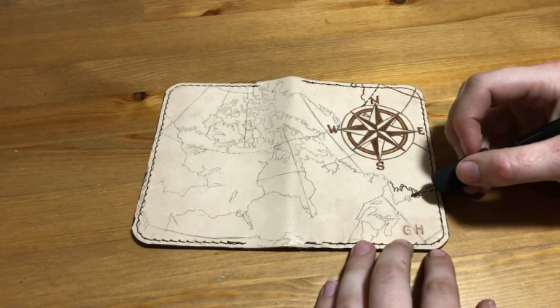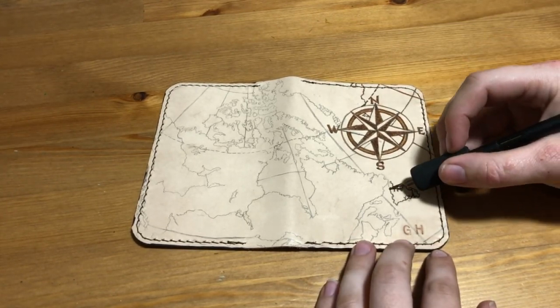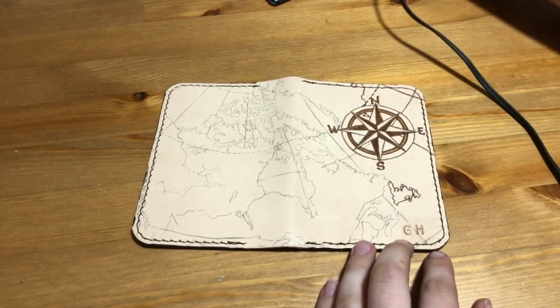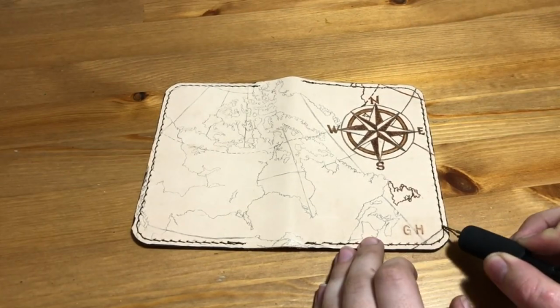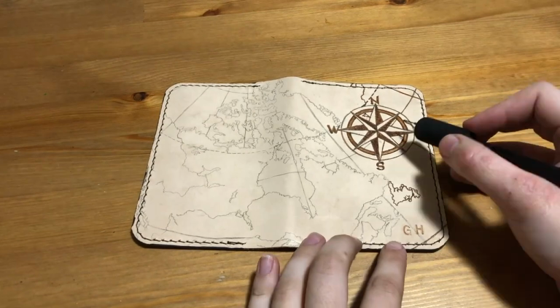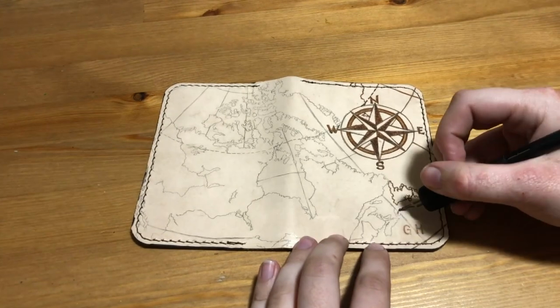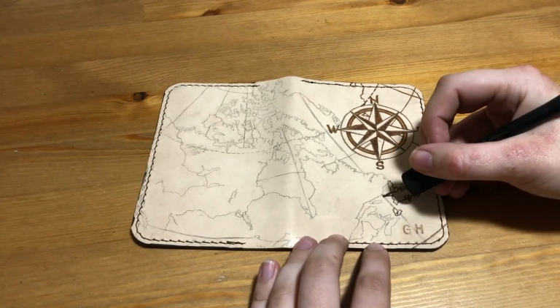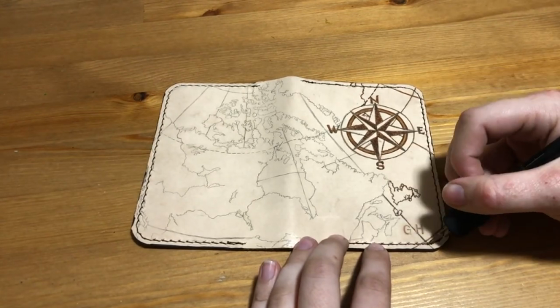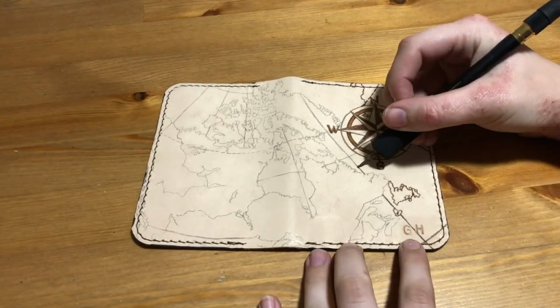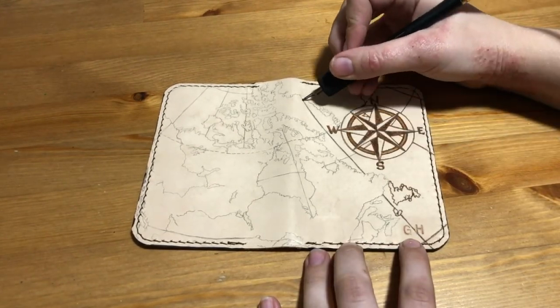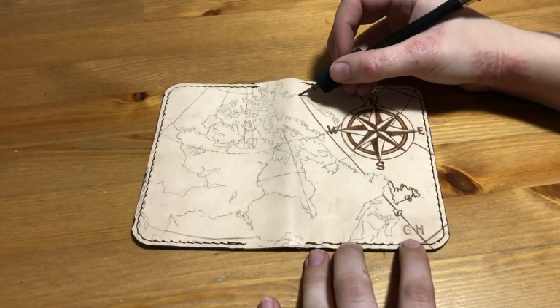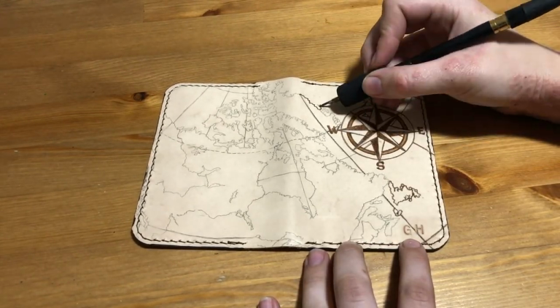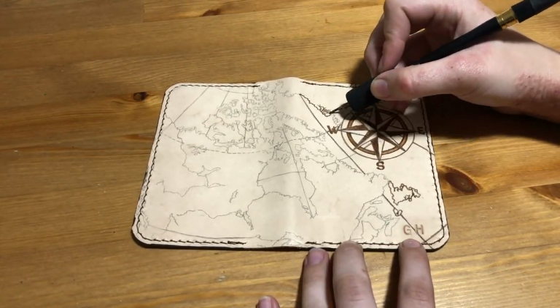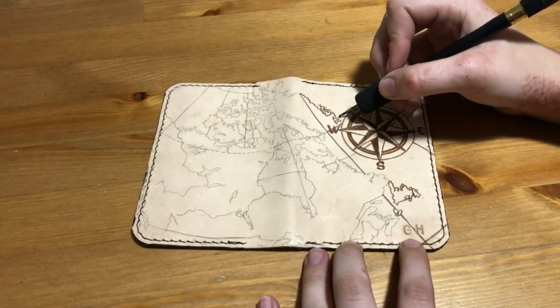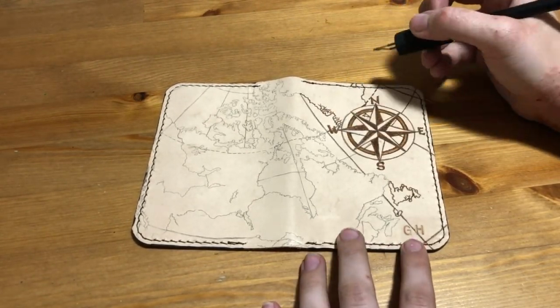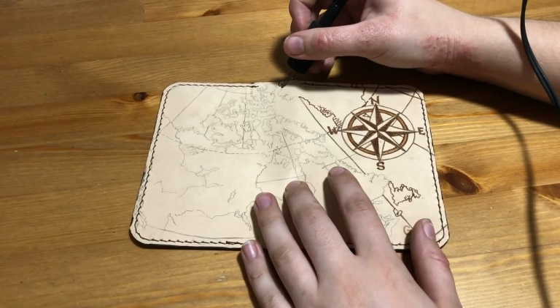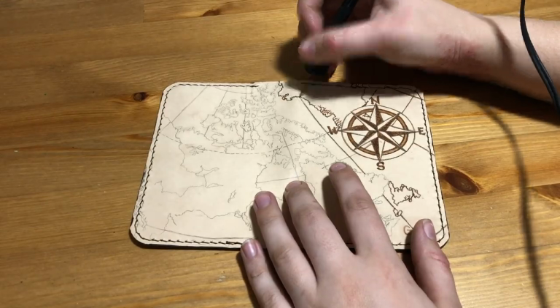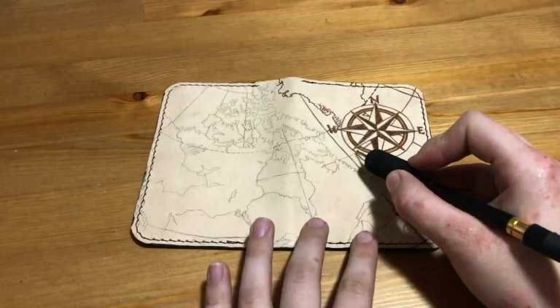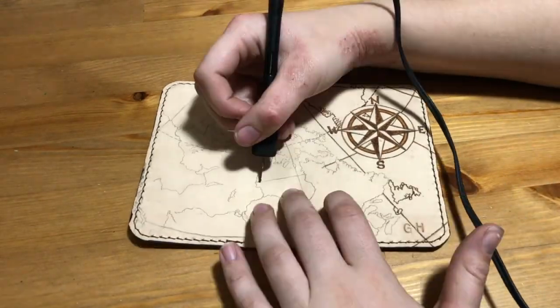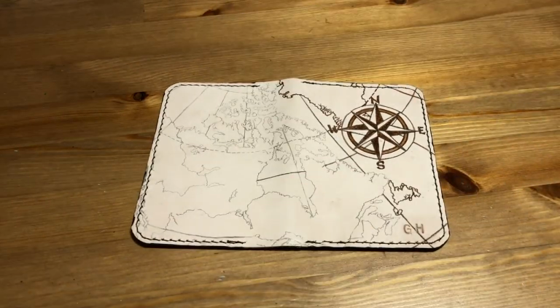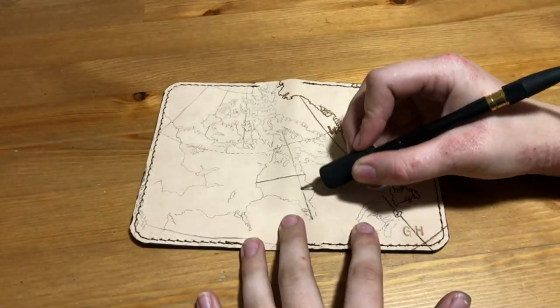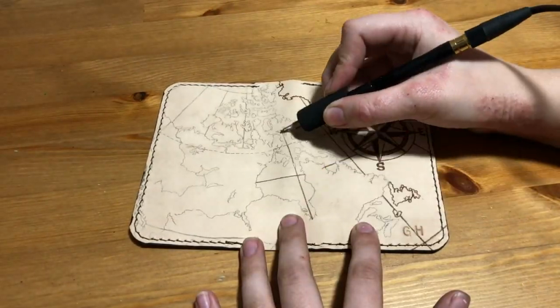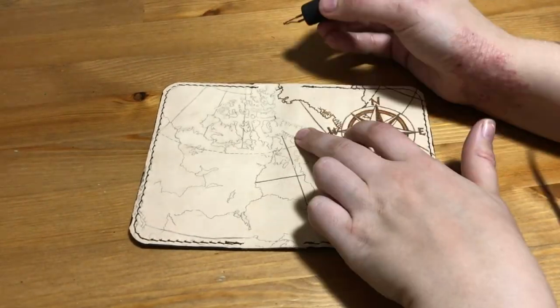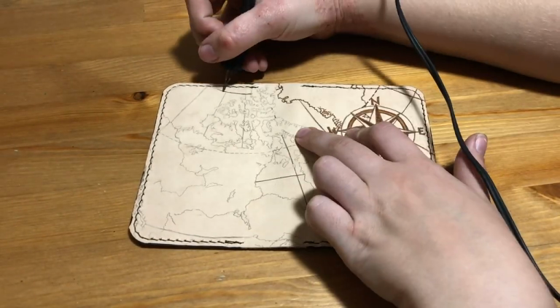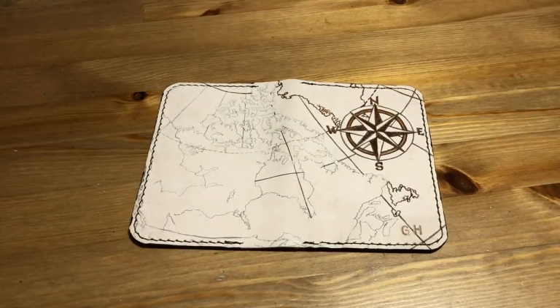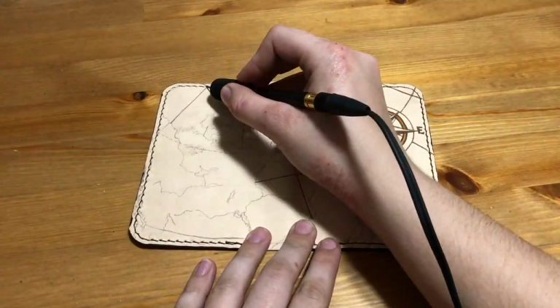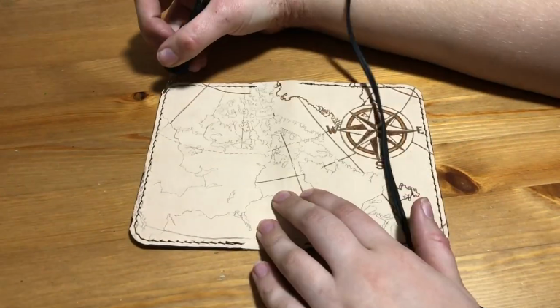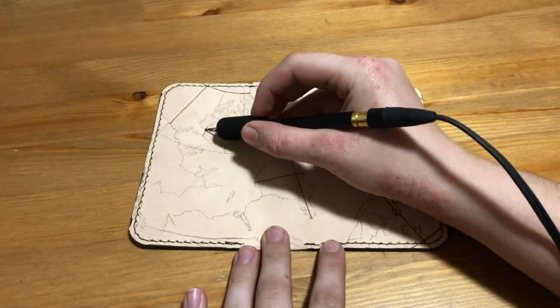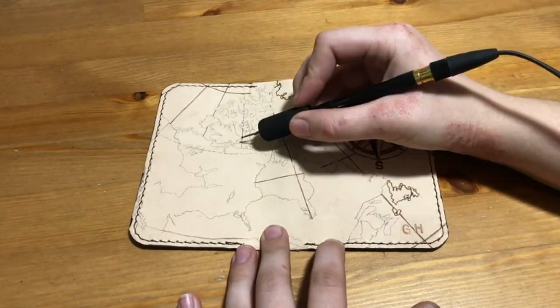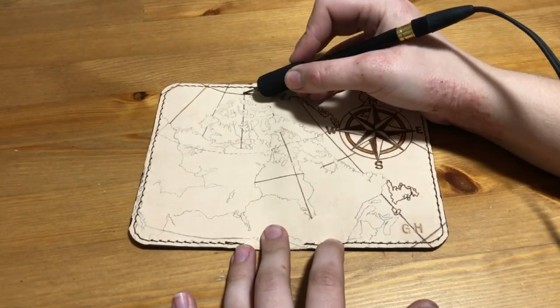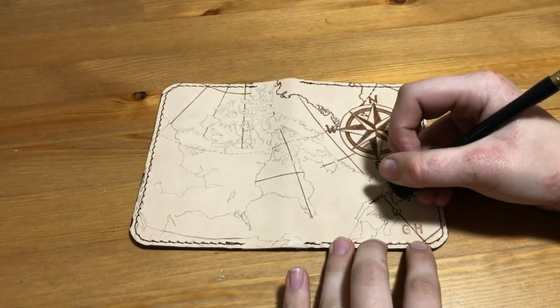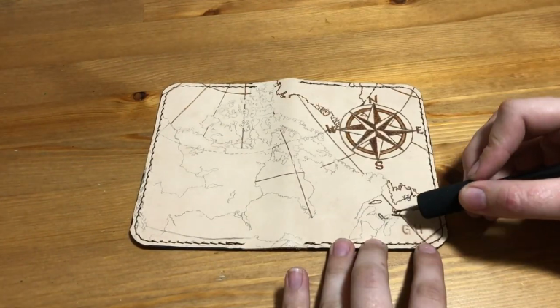The Witcher wallet, unfortunately, will not be included because I made that specifically for my husband and I think he'd get mad if I sold it to someone. Also, if you want to see more of Graham's work, he's GrahamTheLeatherGuy on Instagram, so I'll leave a link in the description for you if you want to check that out.